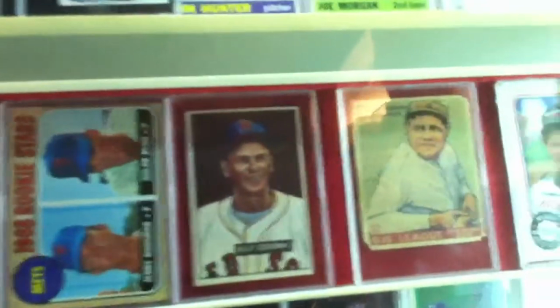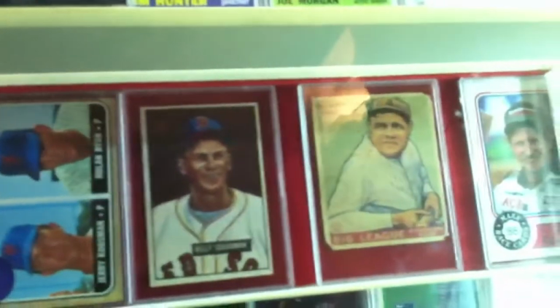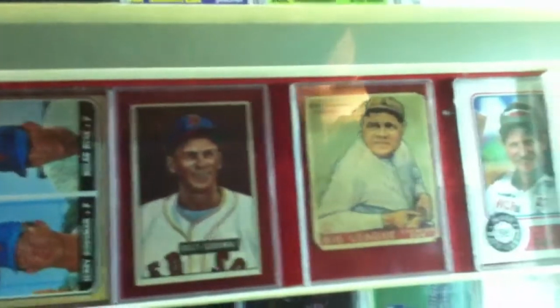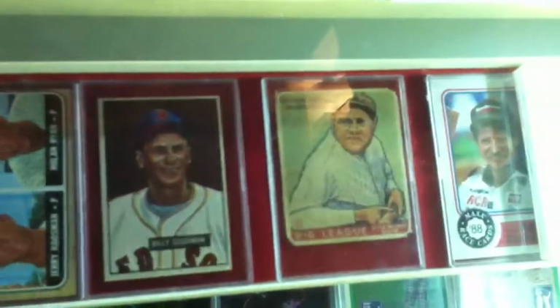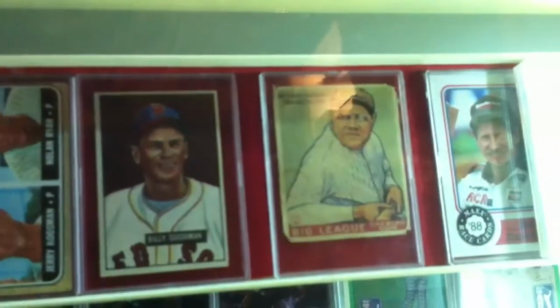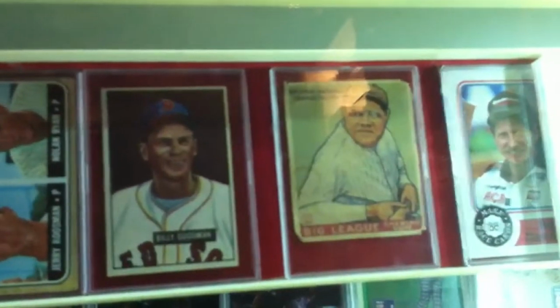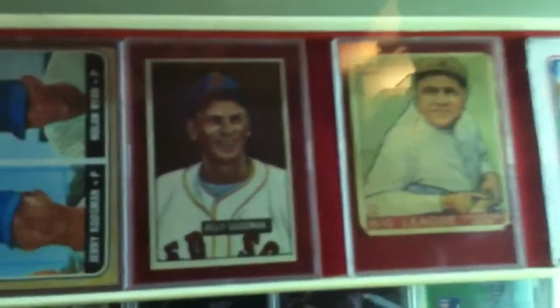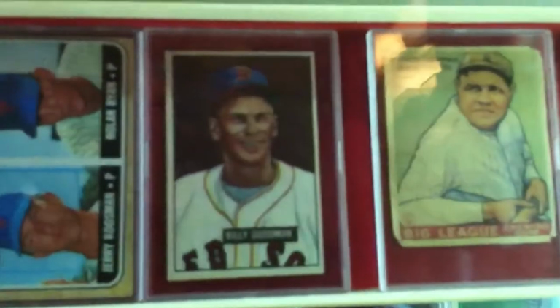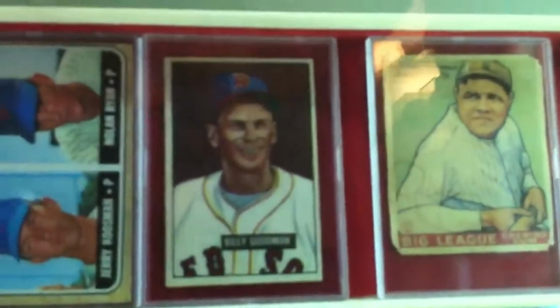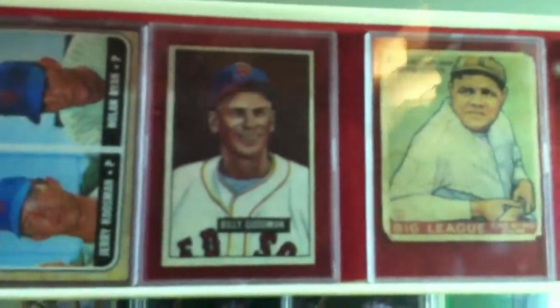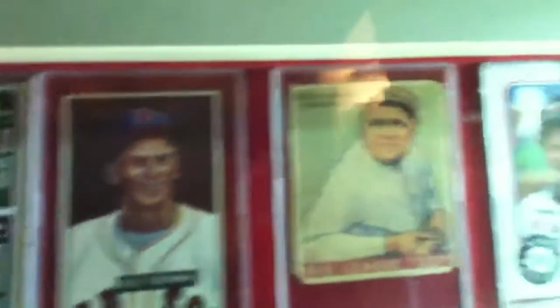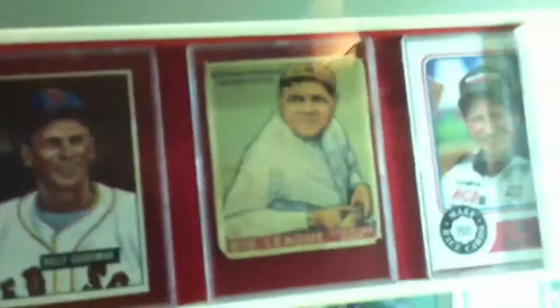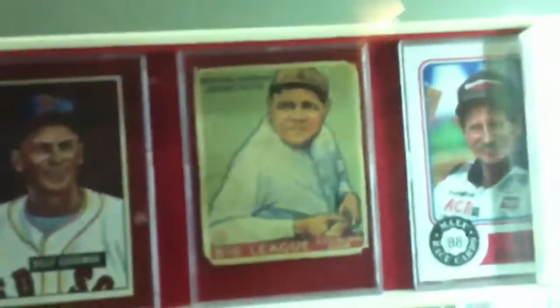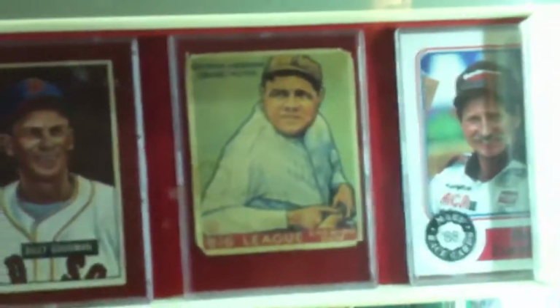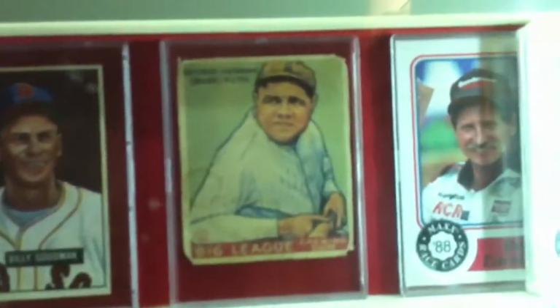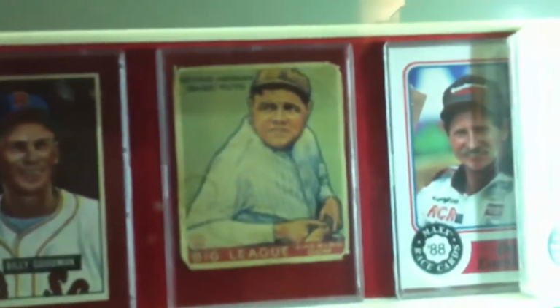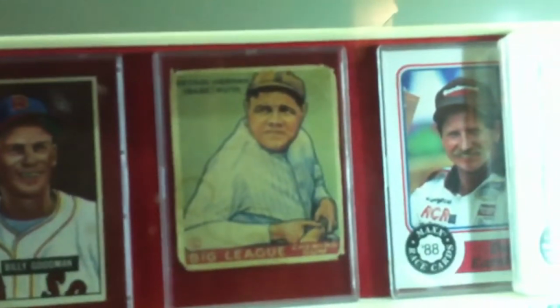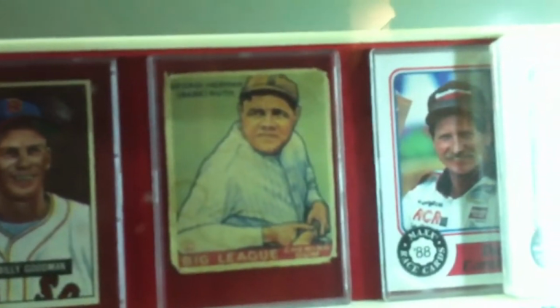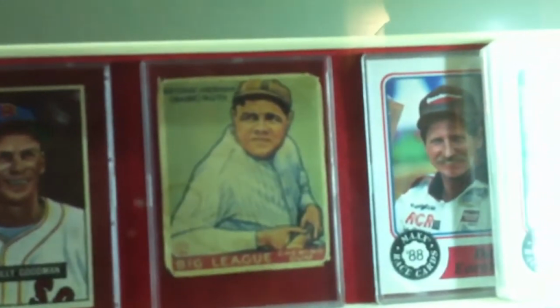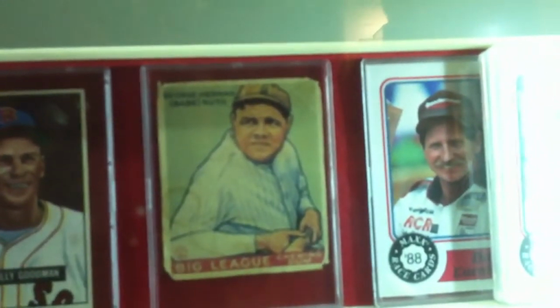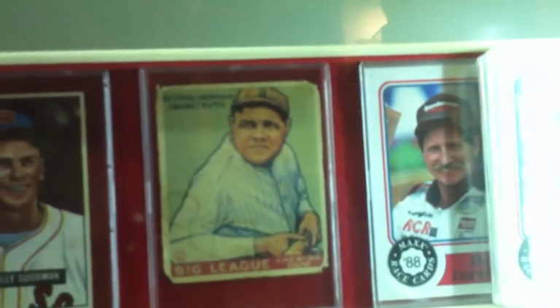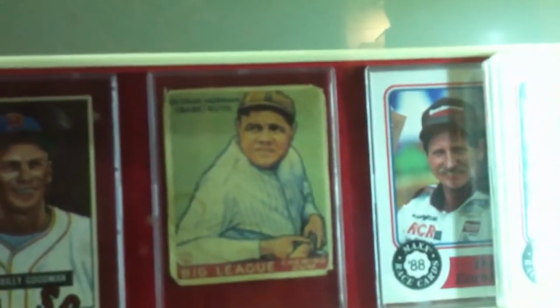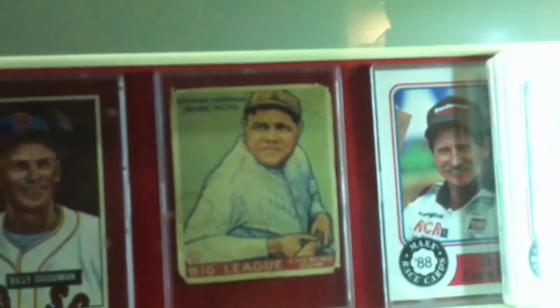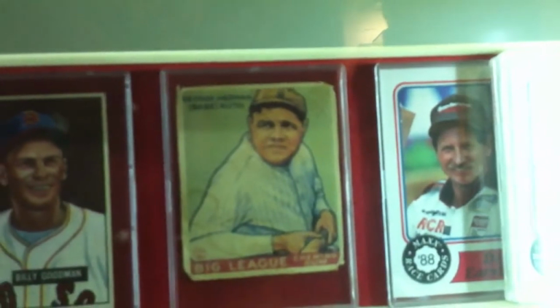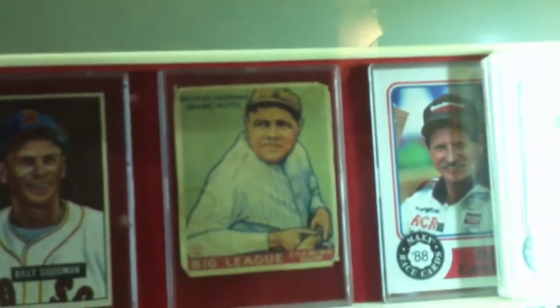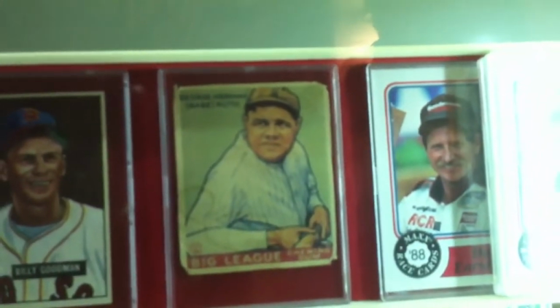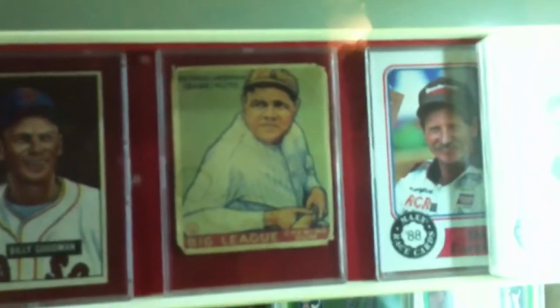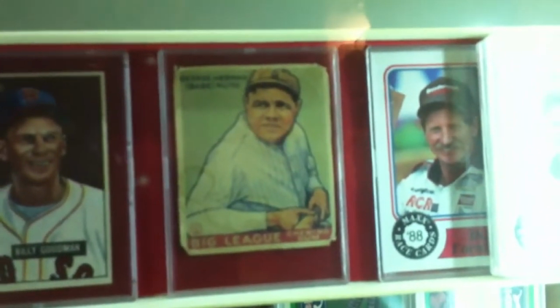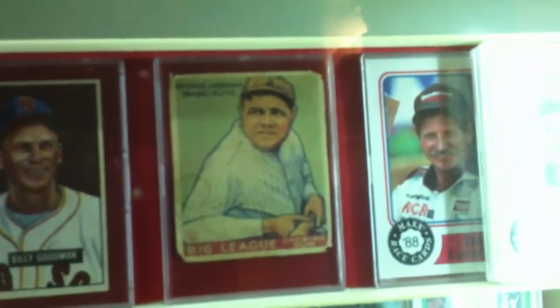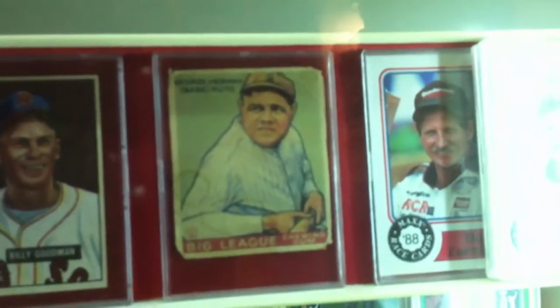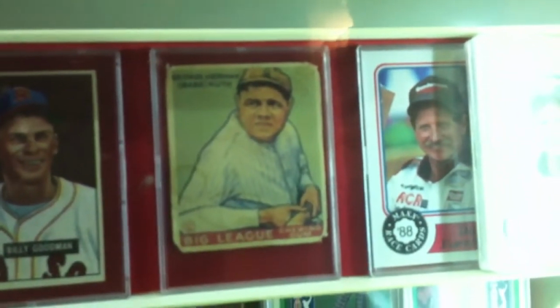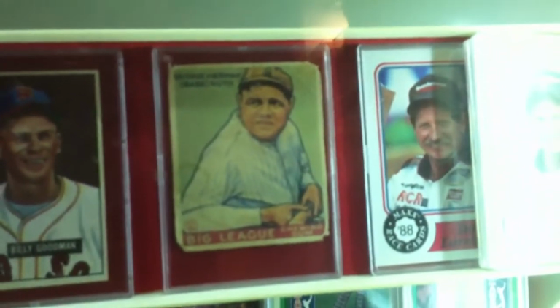Billy Goodman — he's a hometown hero. And you got Babe Ruth rookie — I think it's a '35 or '33 Goudey, however you pronounce it.